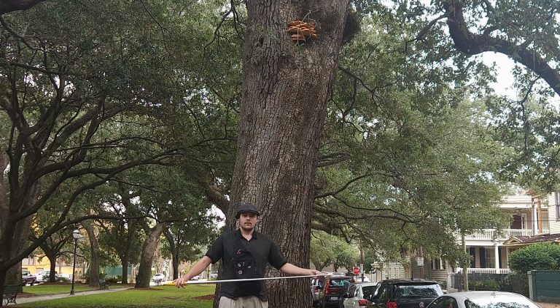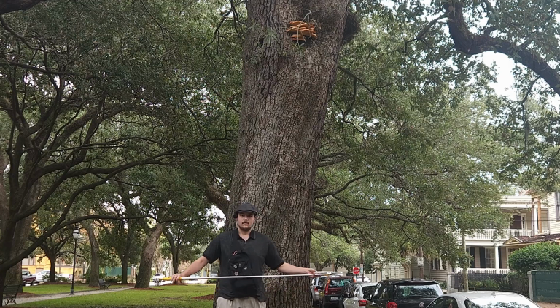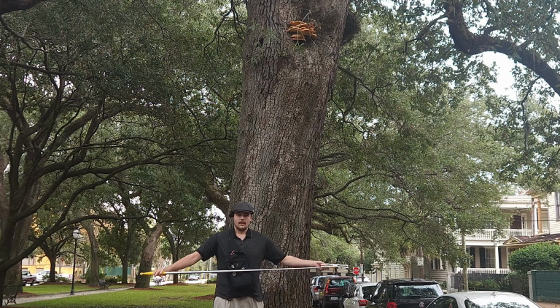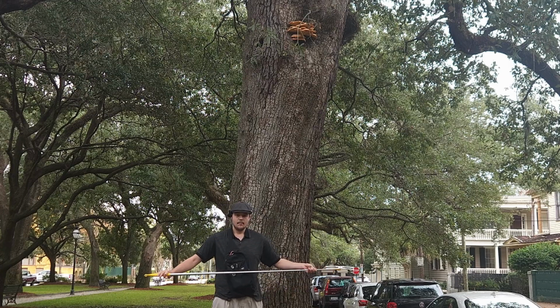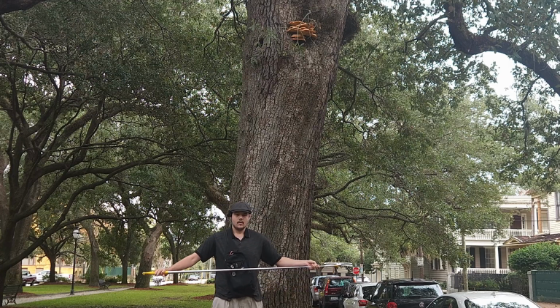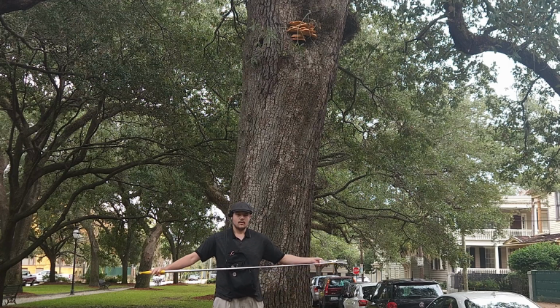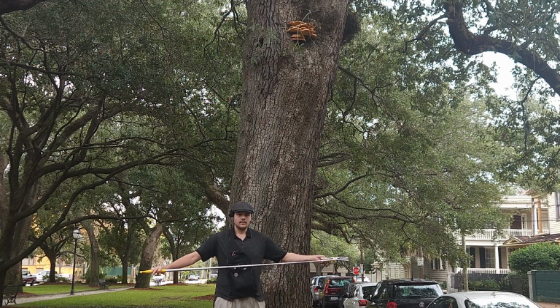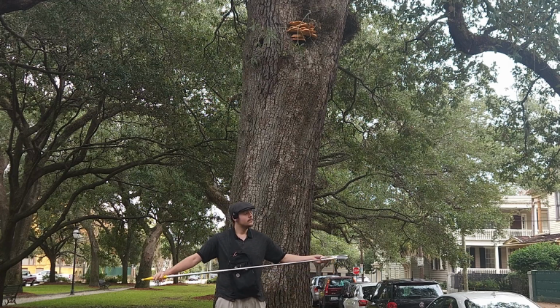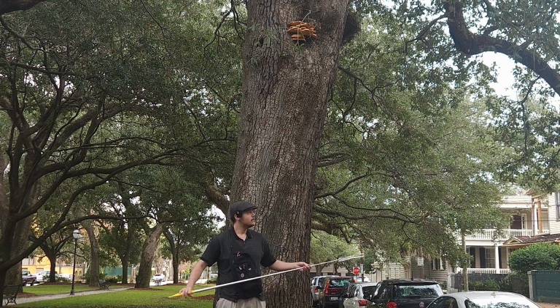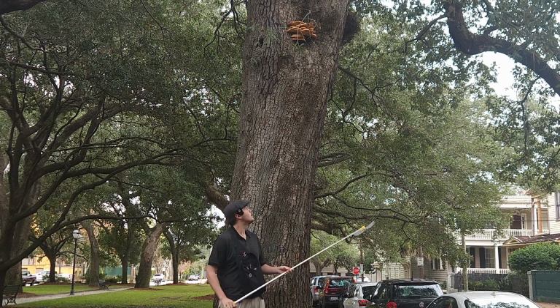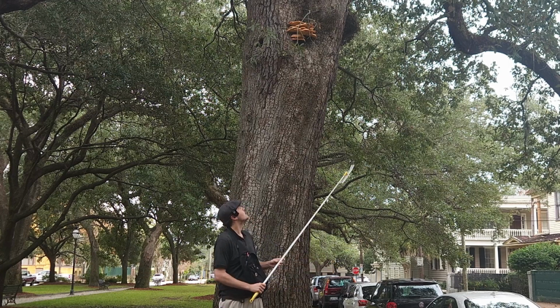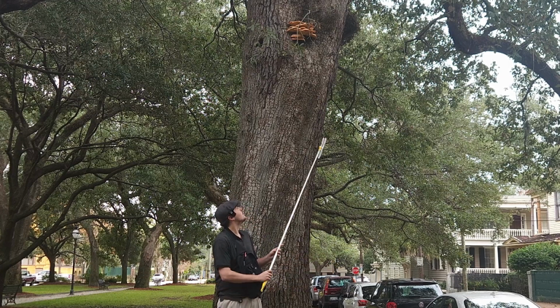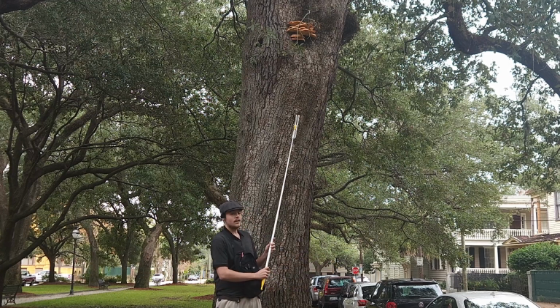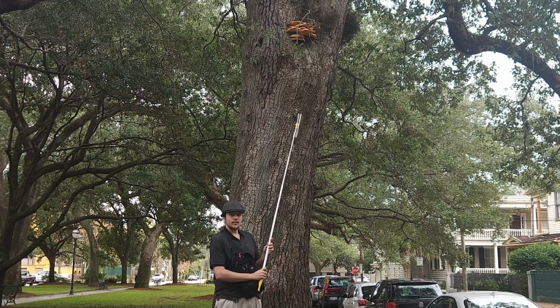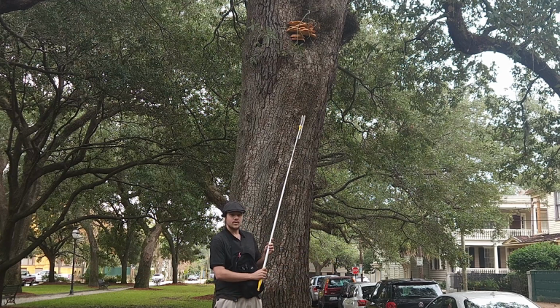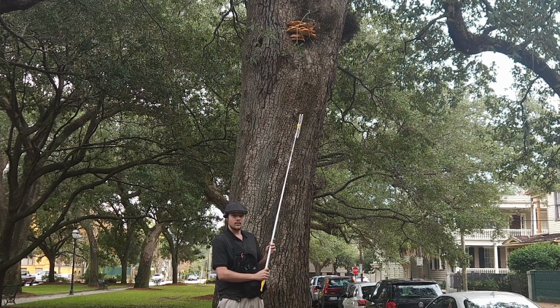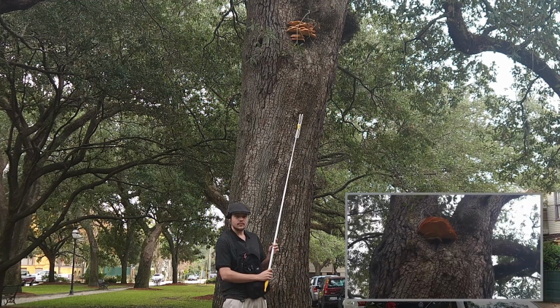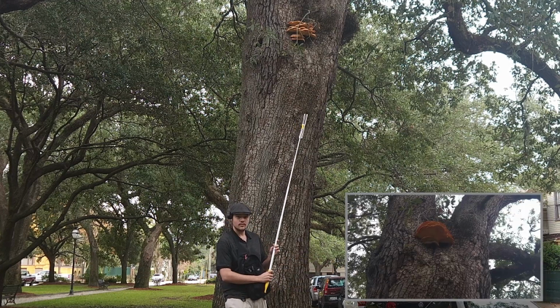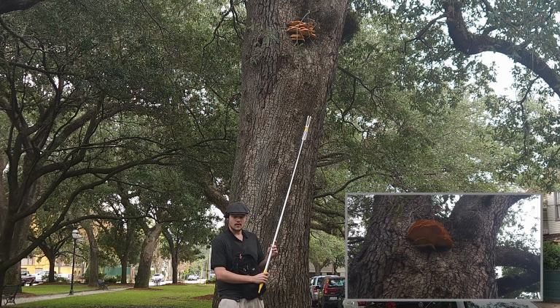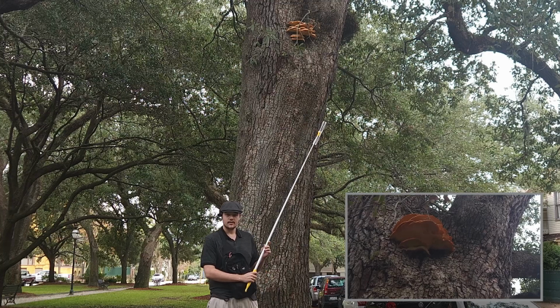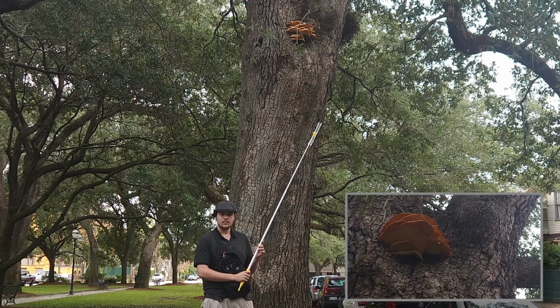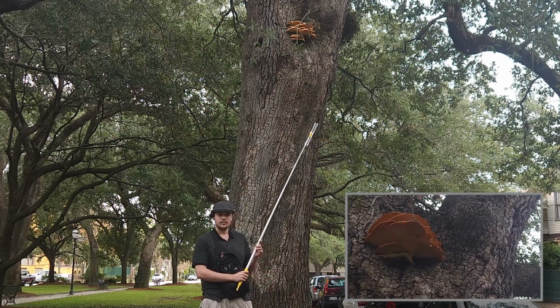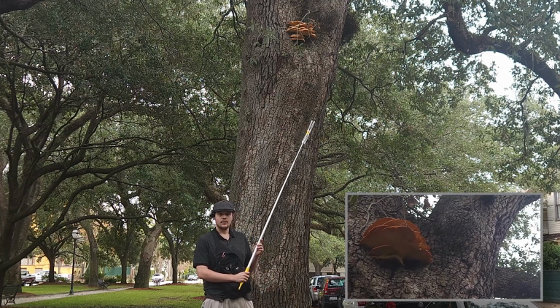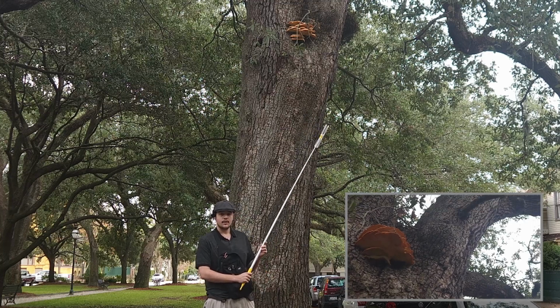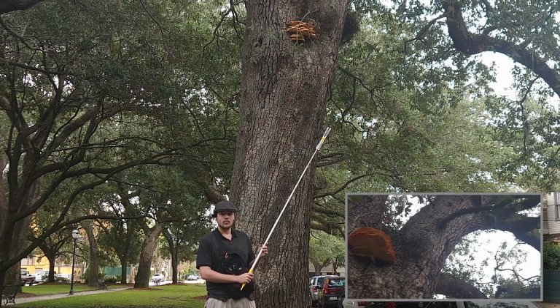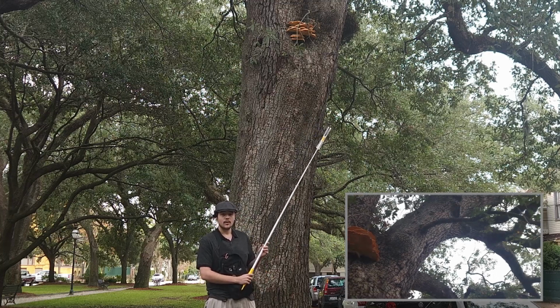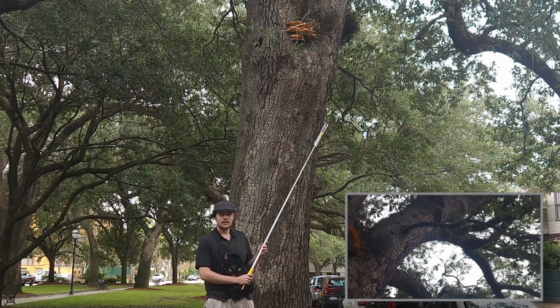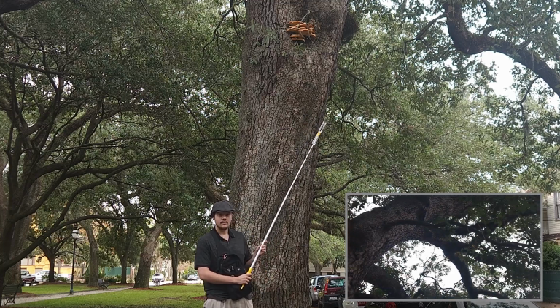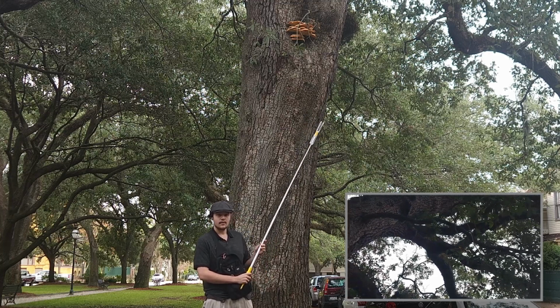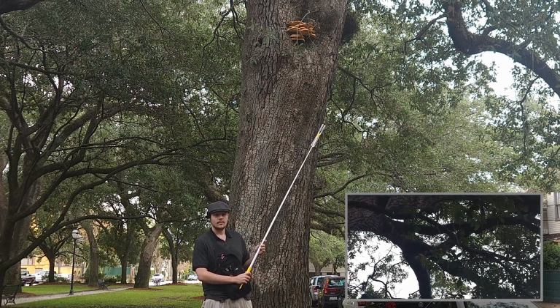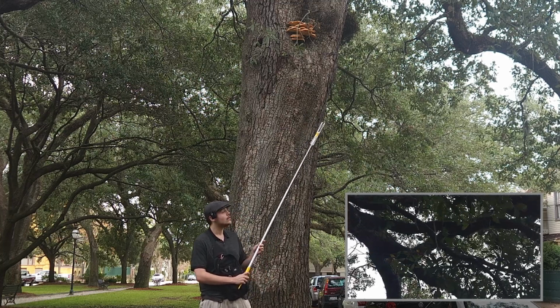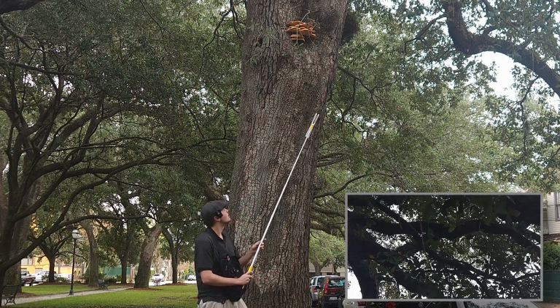I happened to be out walking and found this chicken in the woods. We're going to take a sample, take it home so we can colonize it and attempt indoor fruiting.